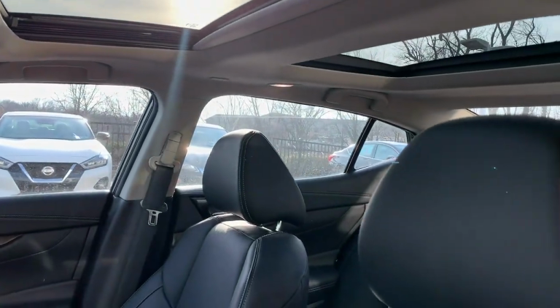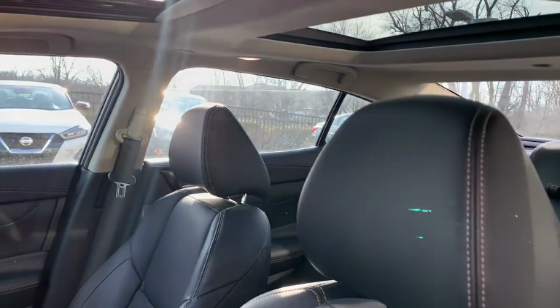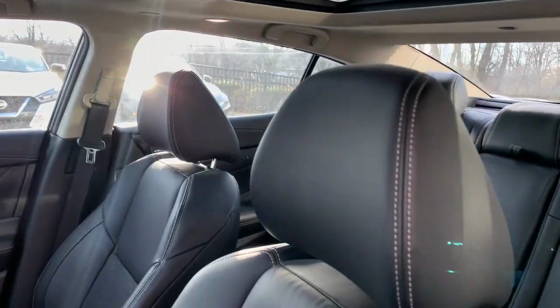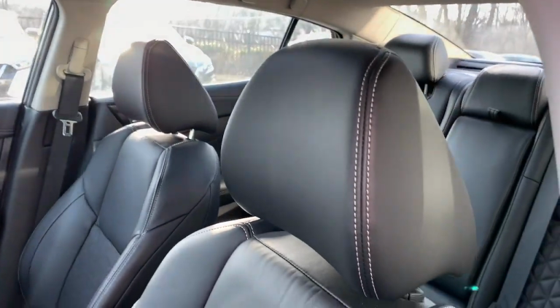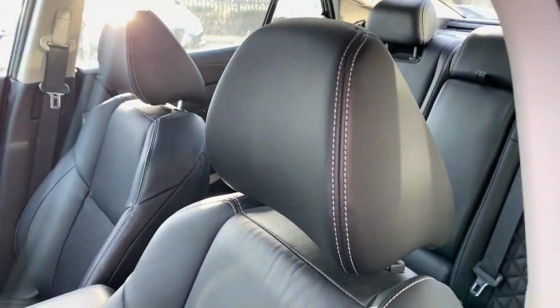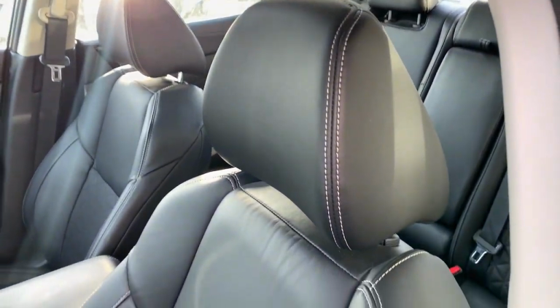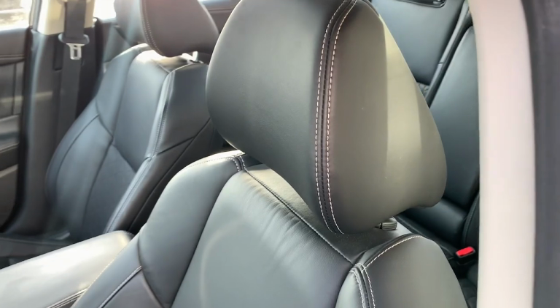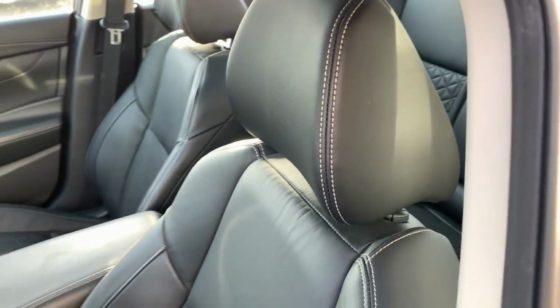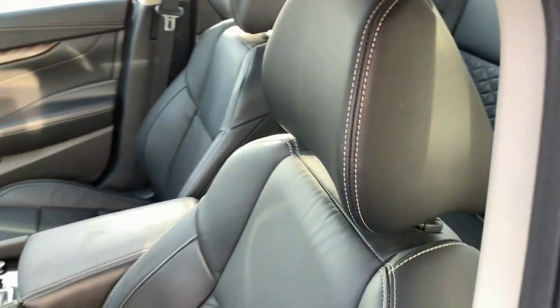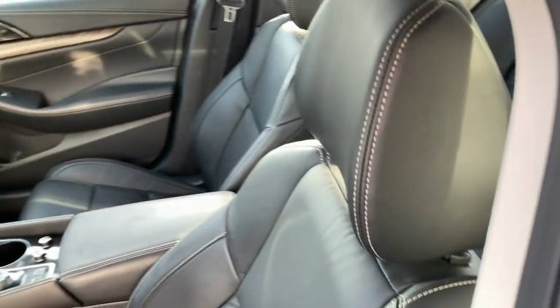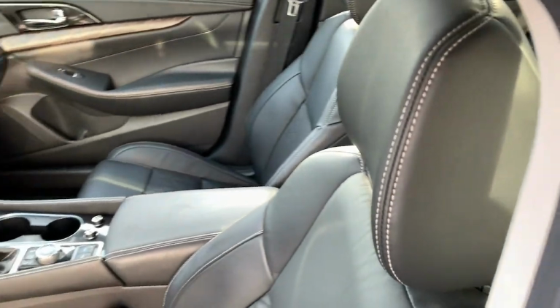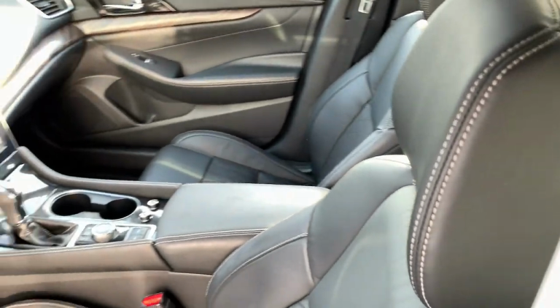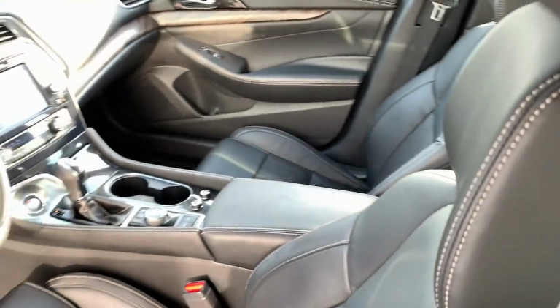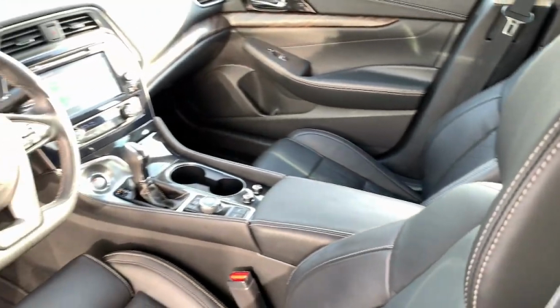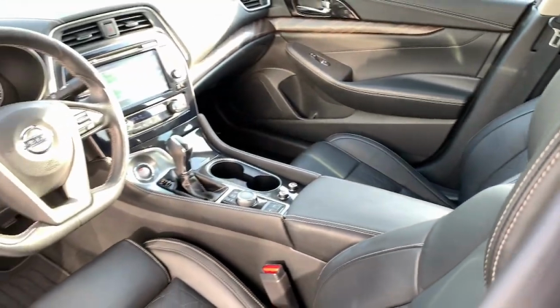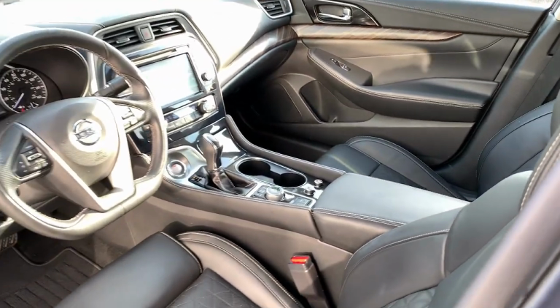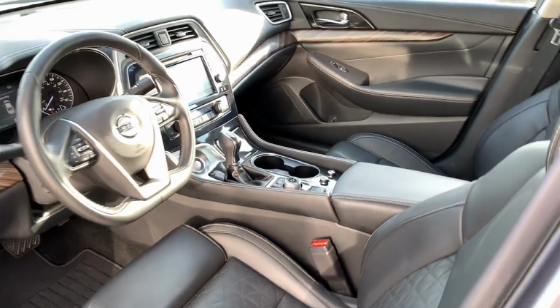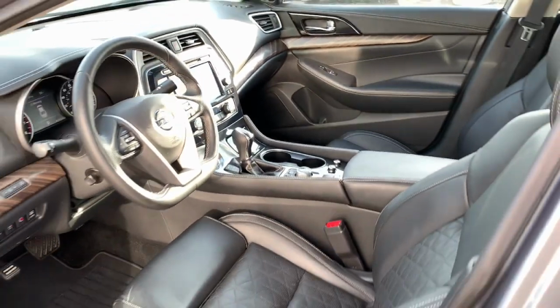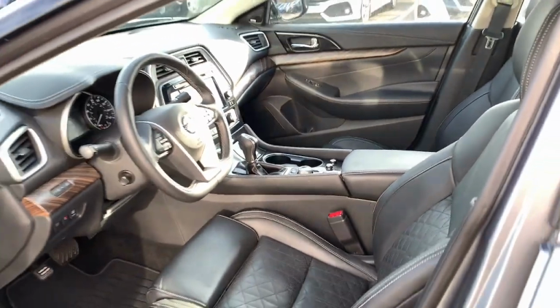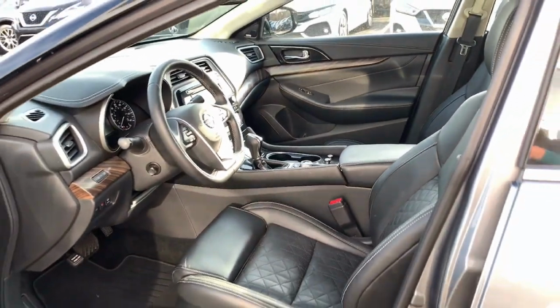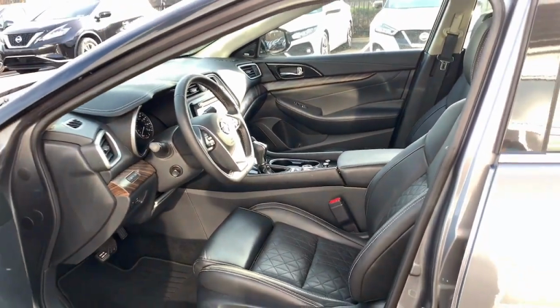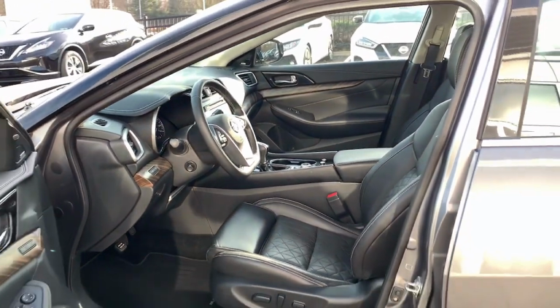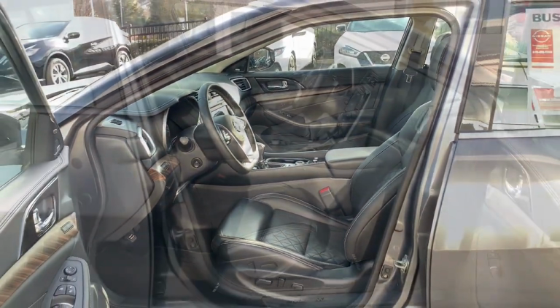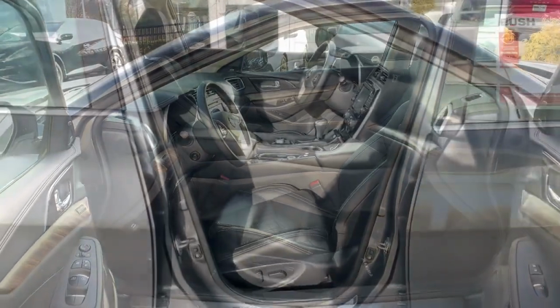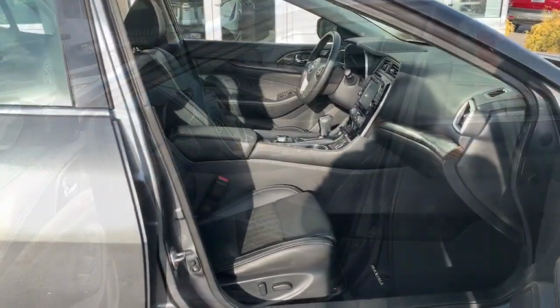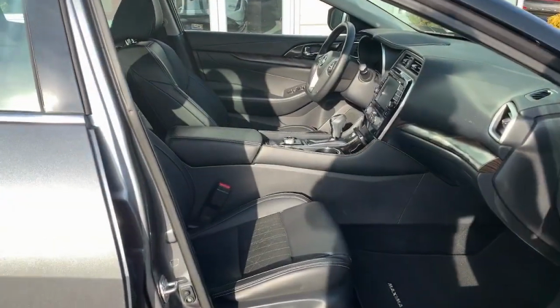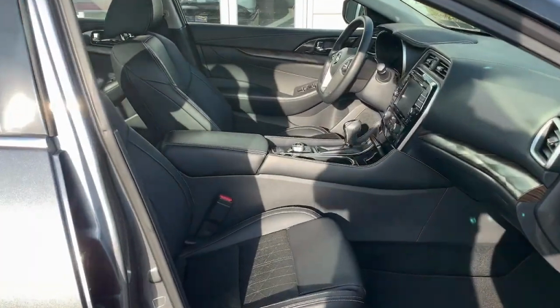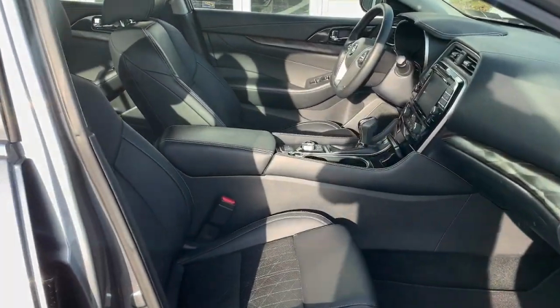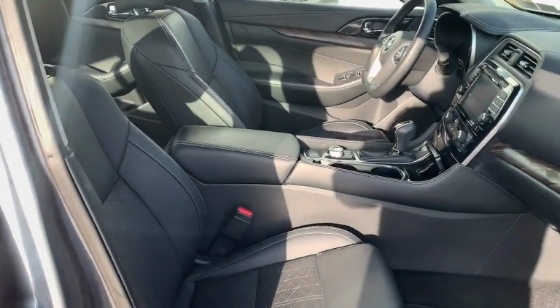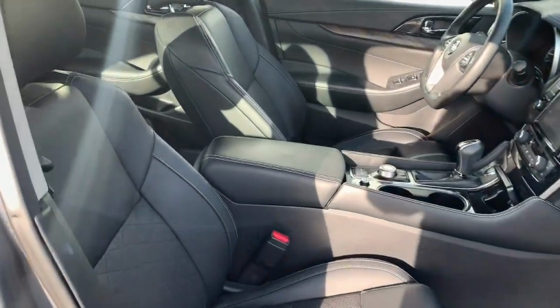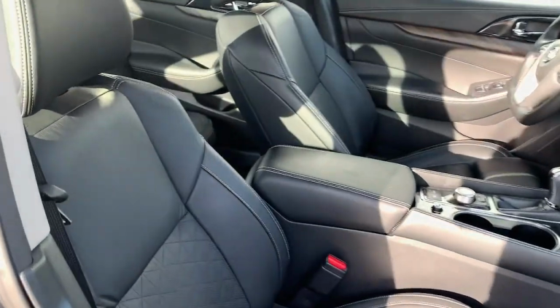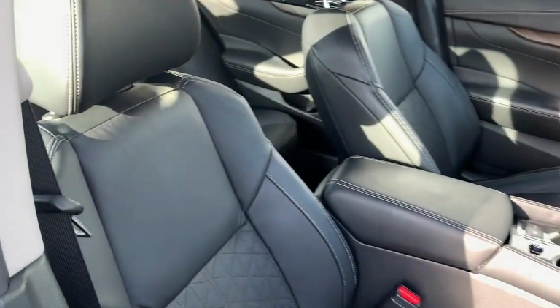Enjoy the exhilaration of powerful performance in this Maxima. Treat yourself to a test drive today. Our staff will toss you the keys and give you an outstanding customer experience.